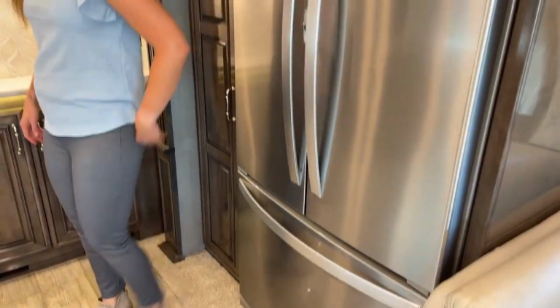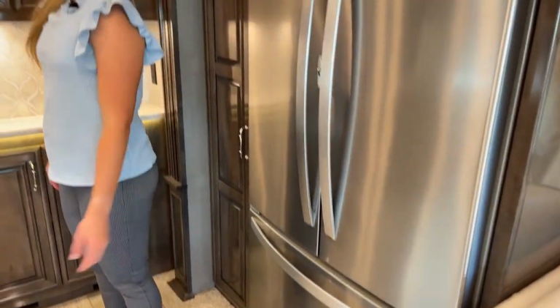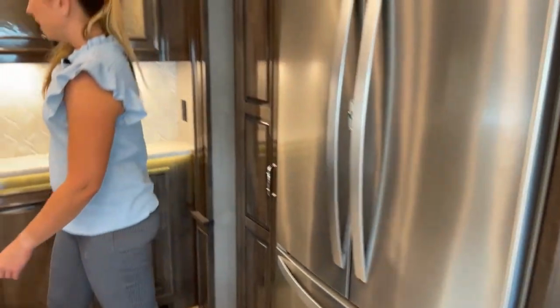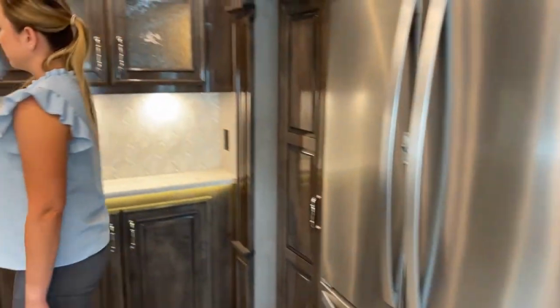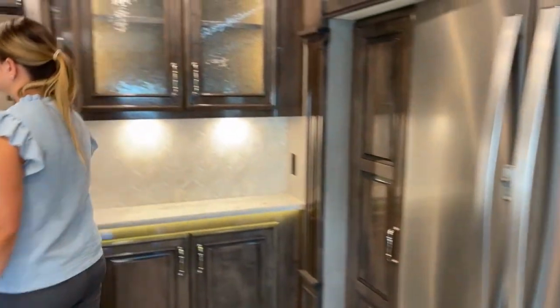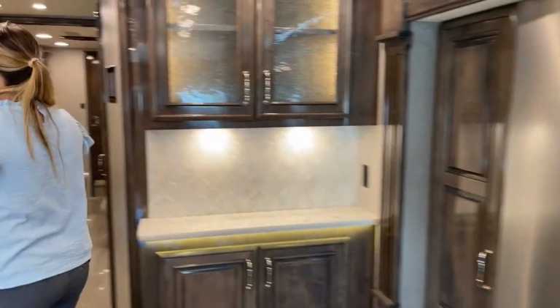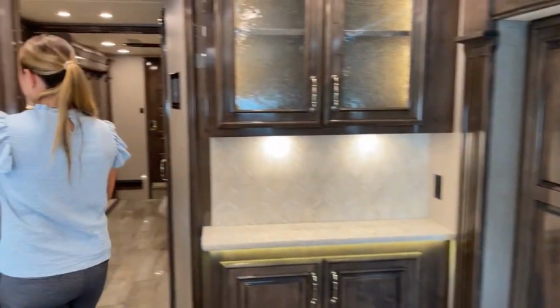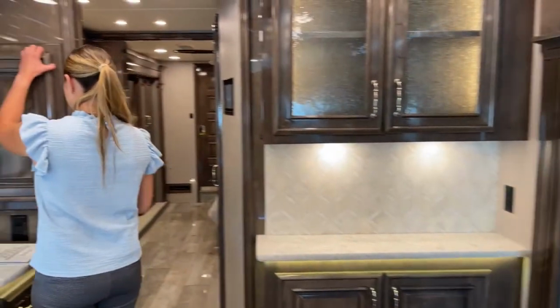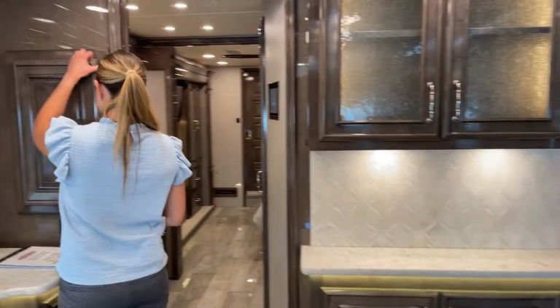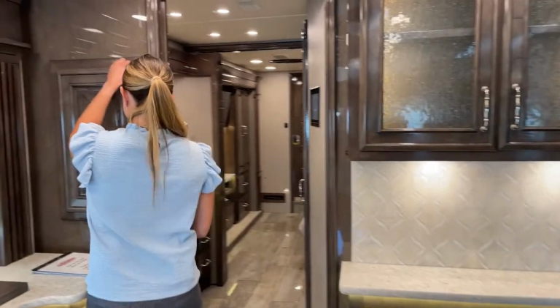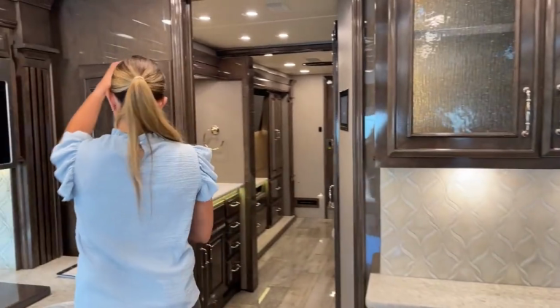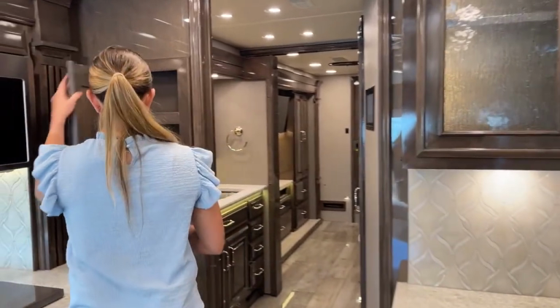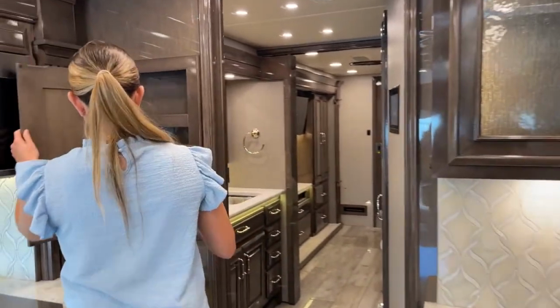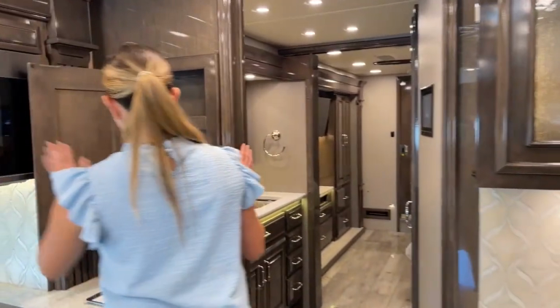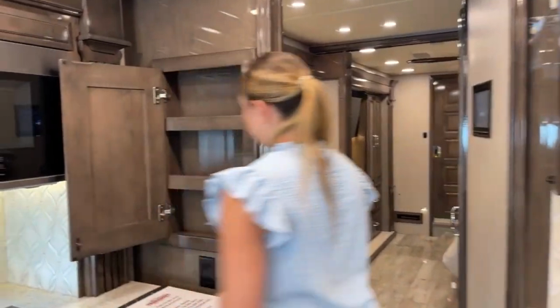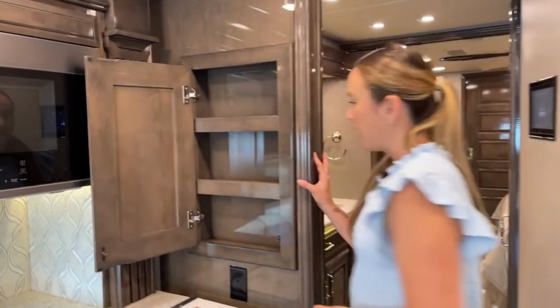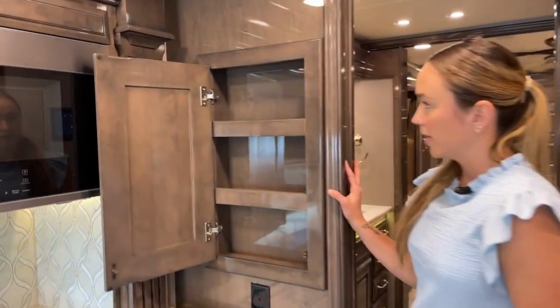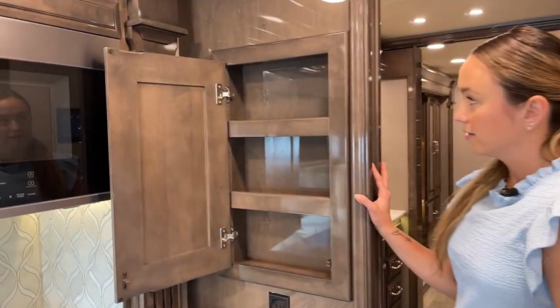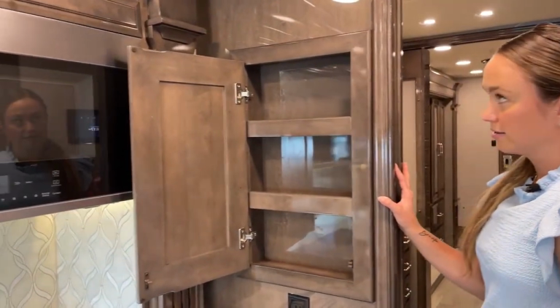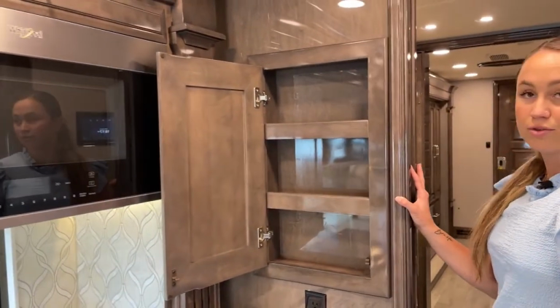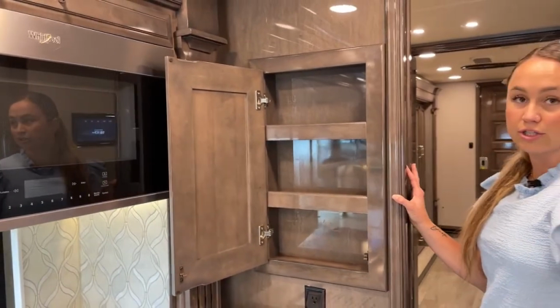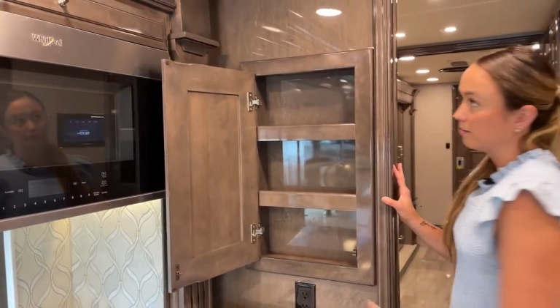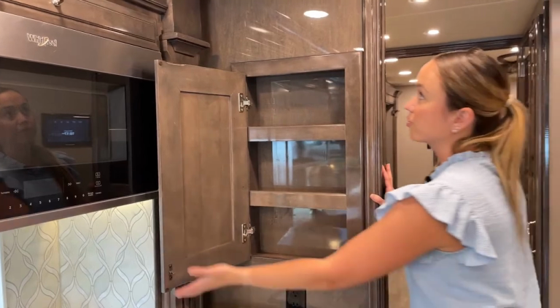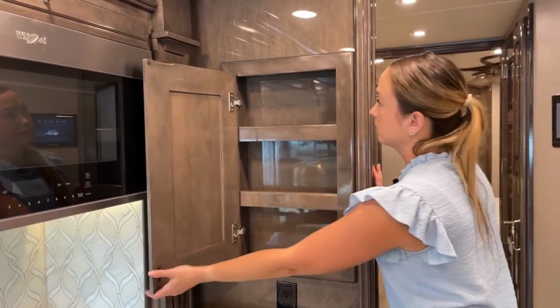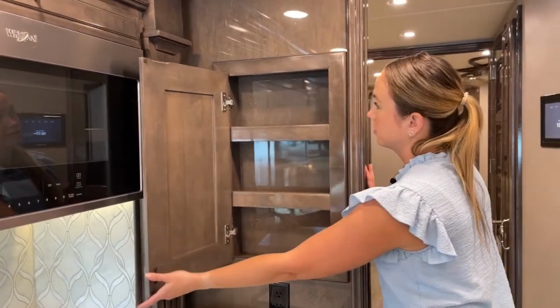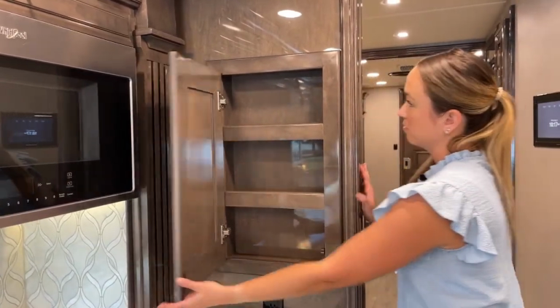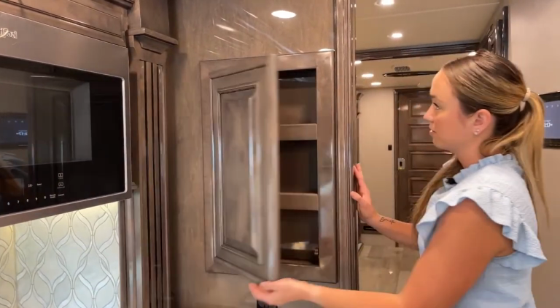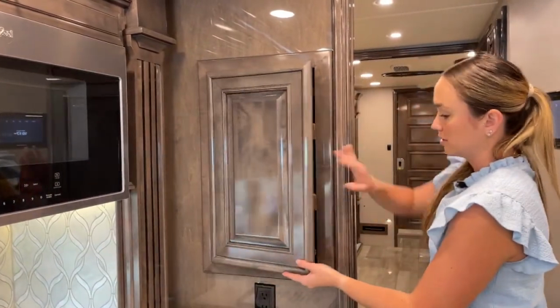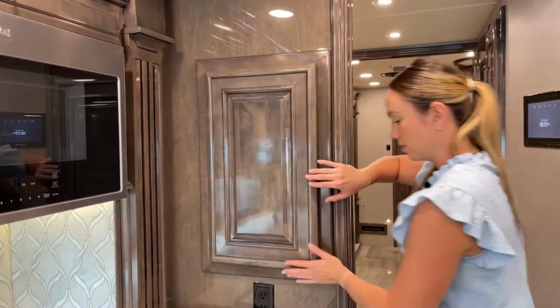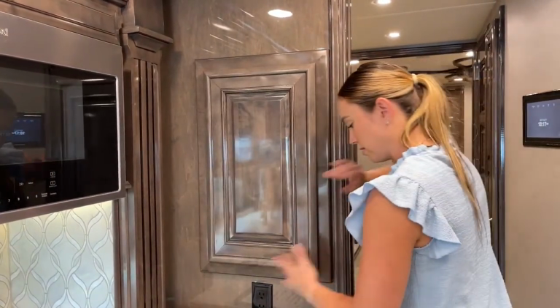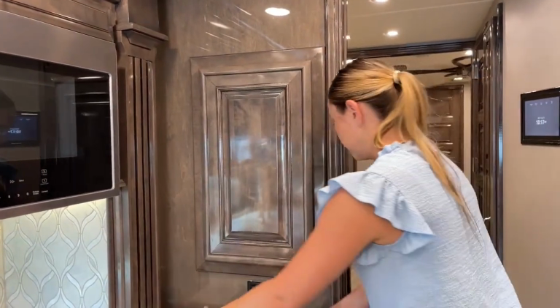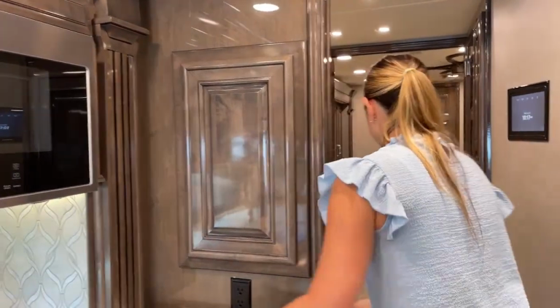Now let's head into the bathroom. I'll show you this little hideaway storage area before we move on.